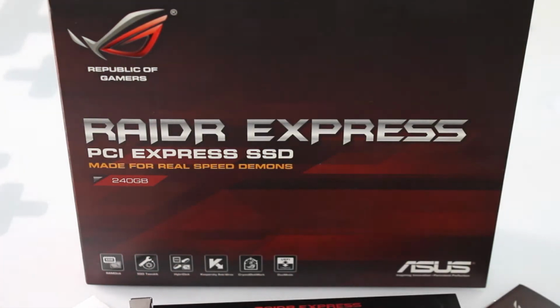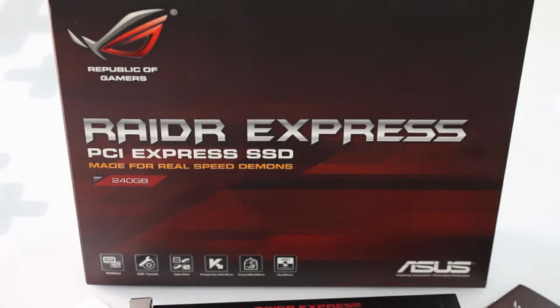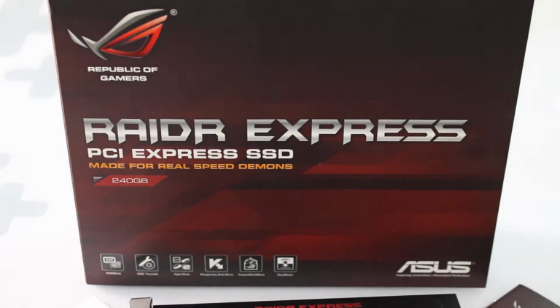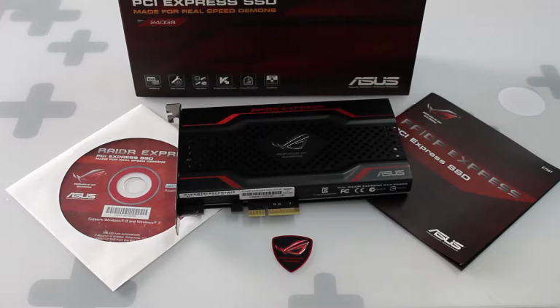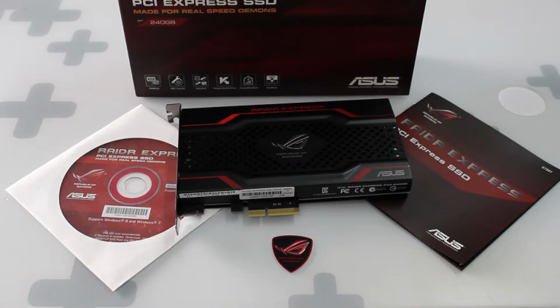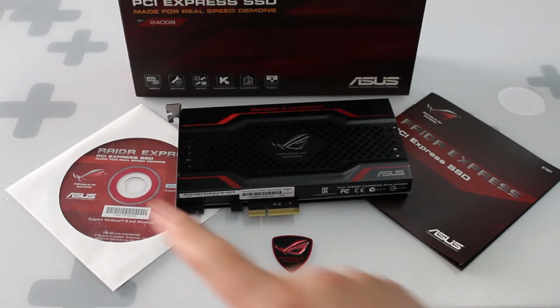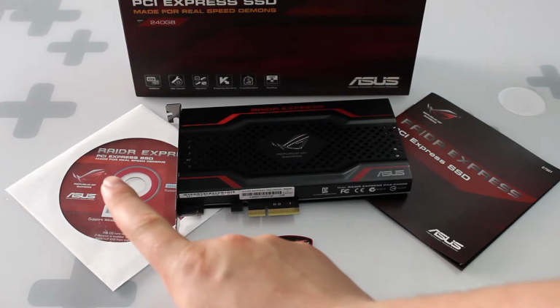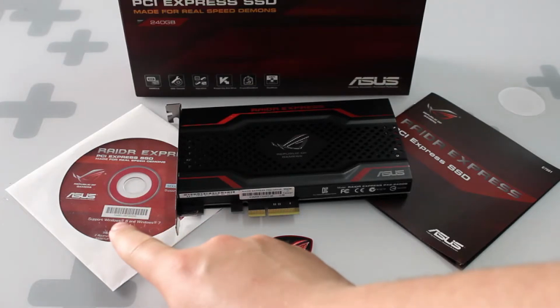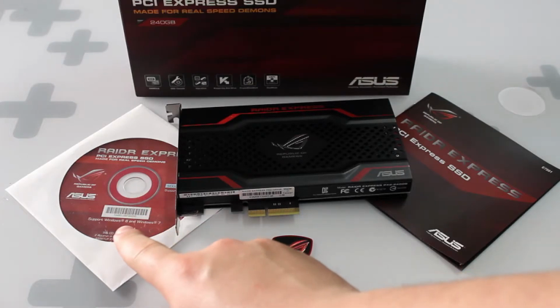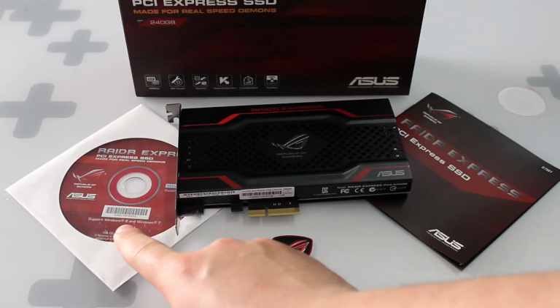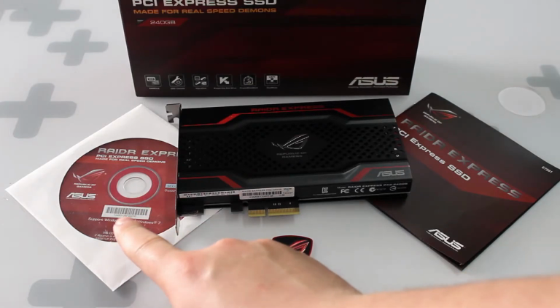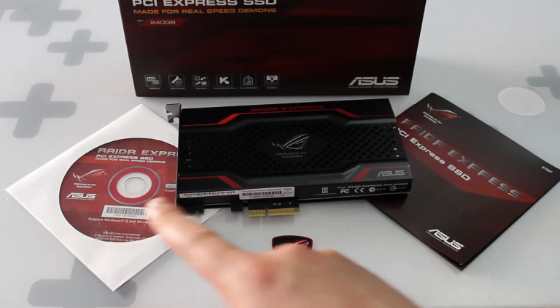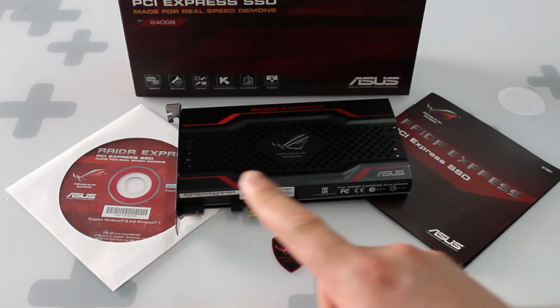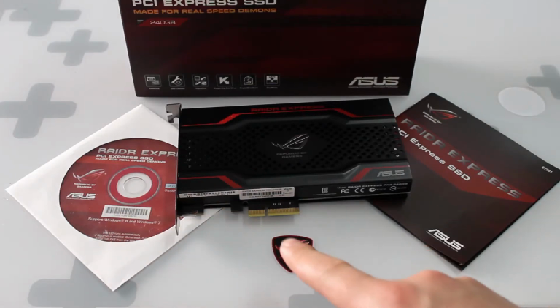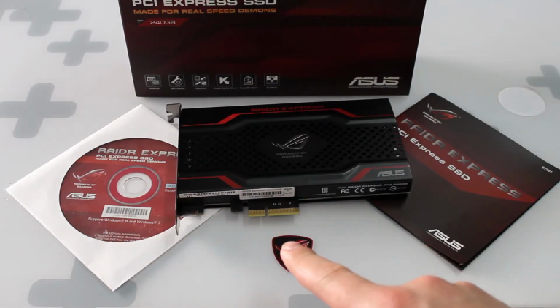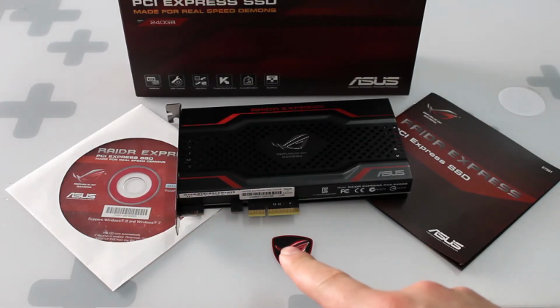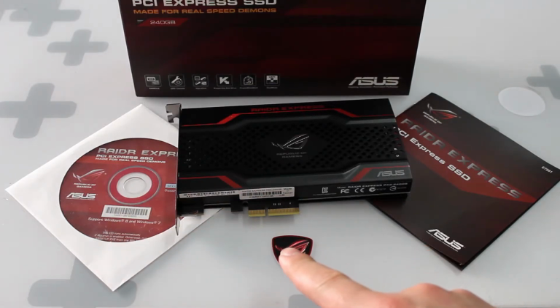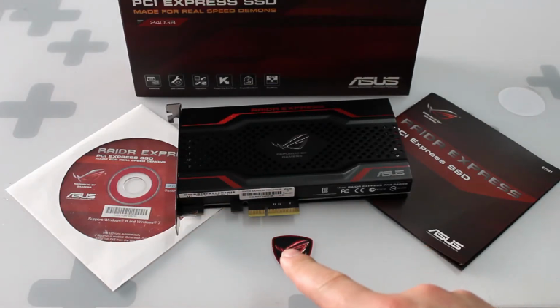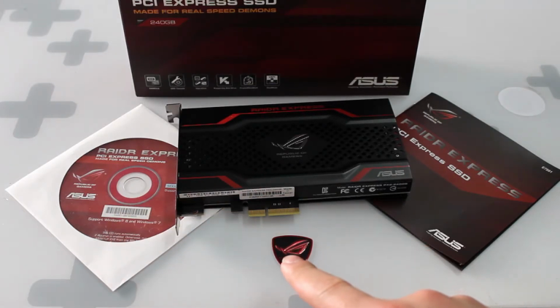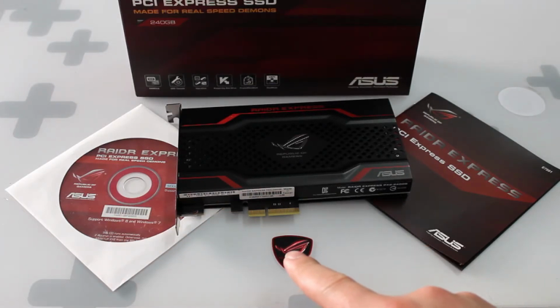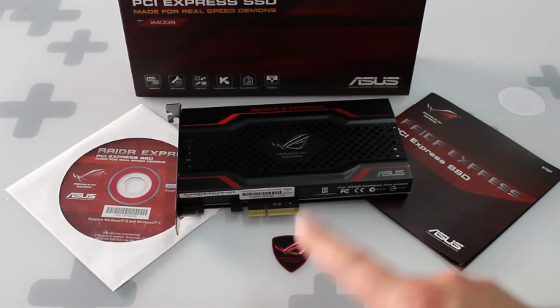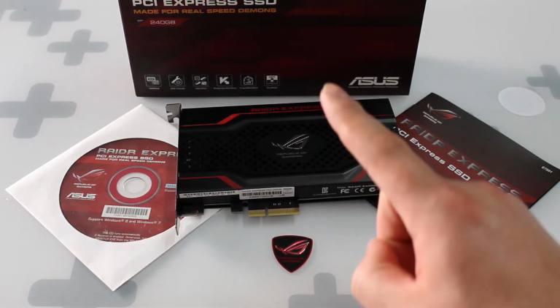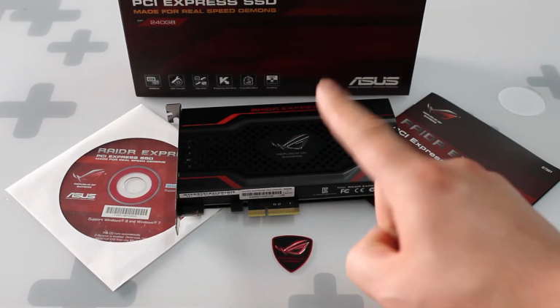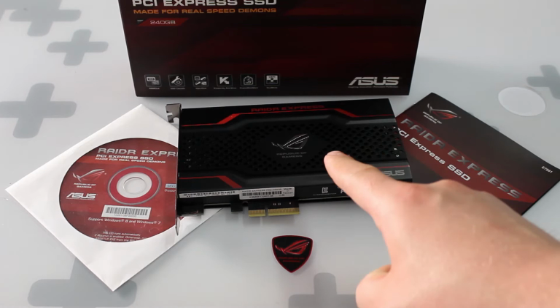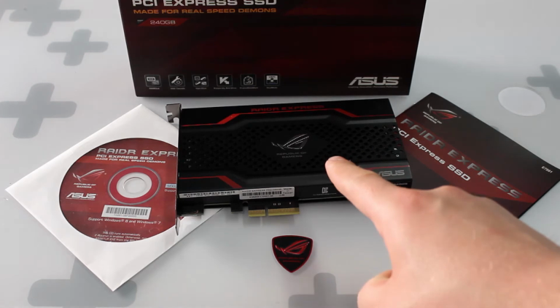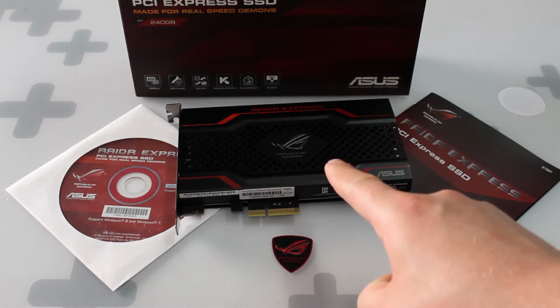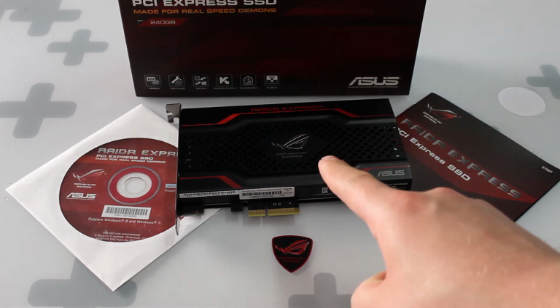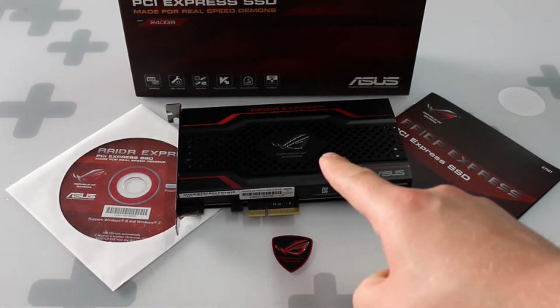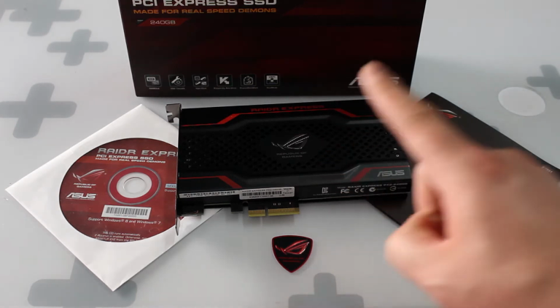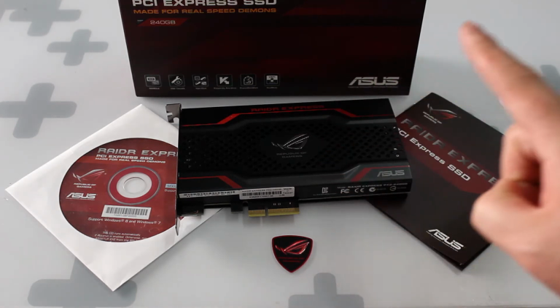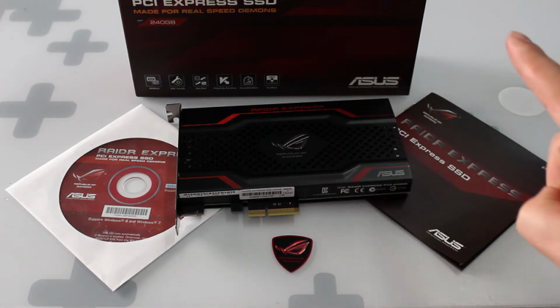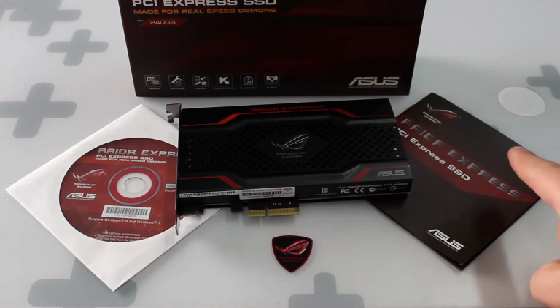Included in the packaging is a driver CD, an ASUS ROG badge, the SSD itself, as well as a manual.